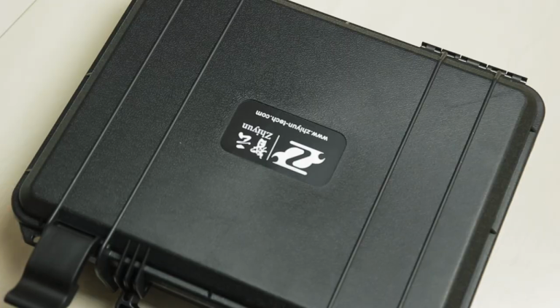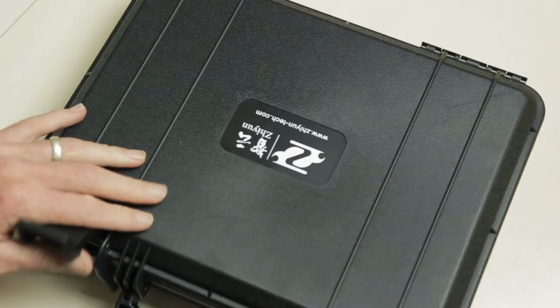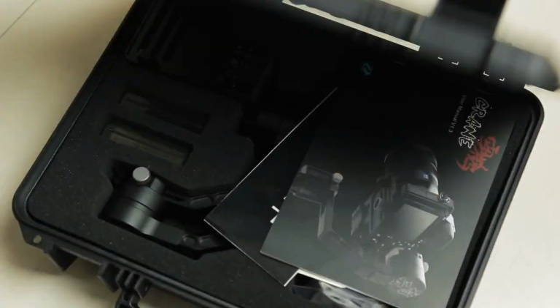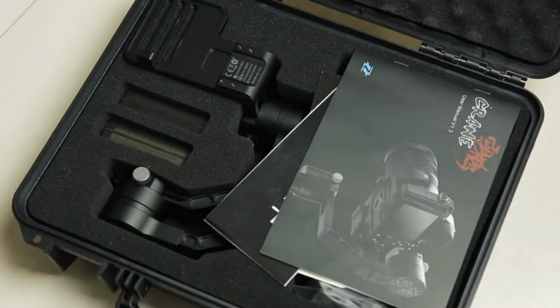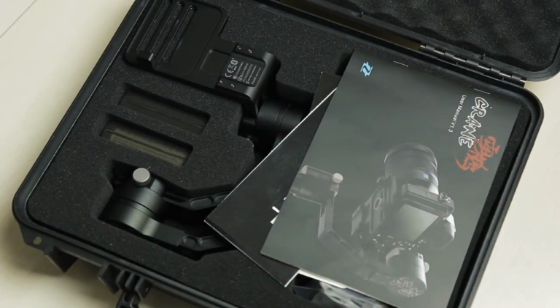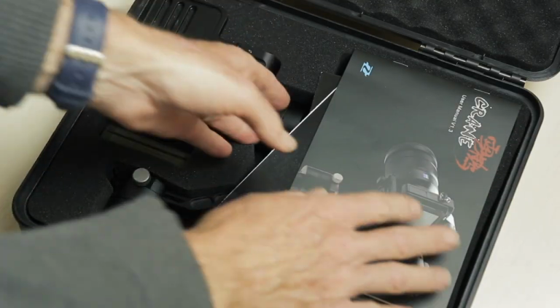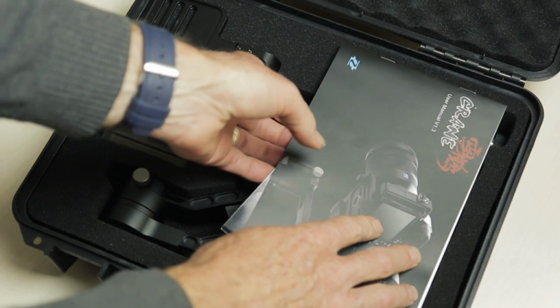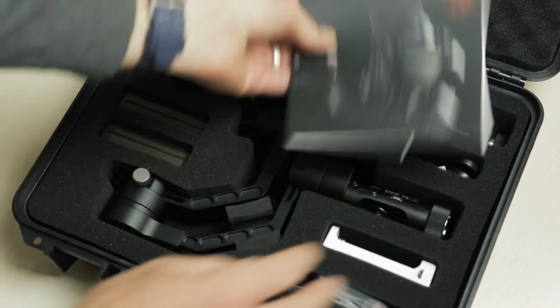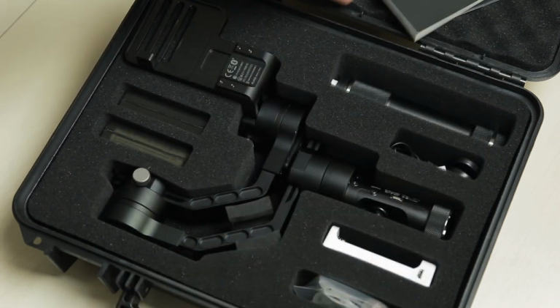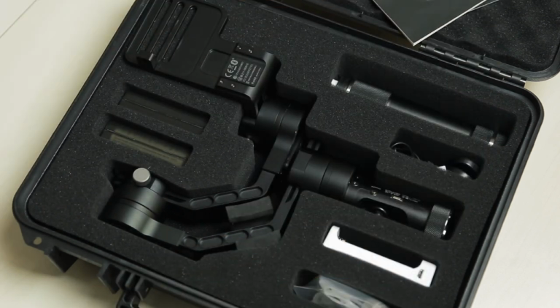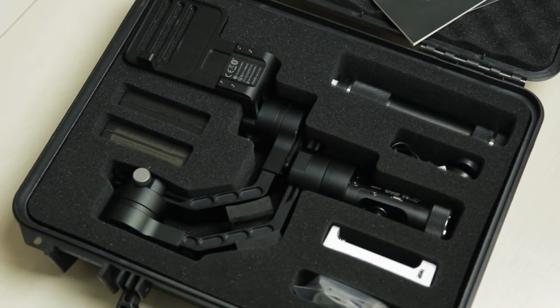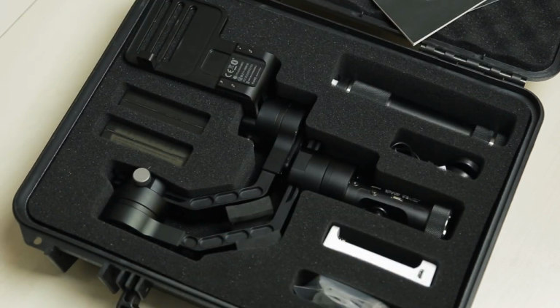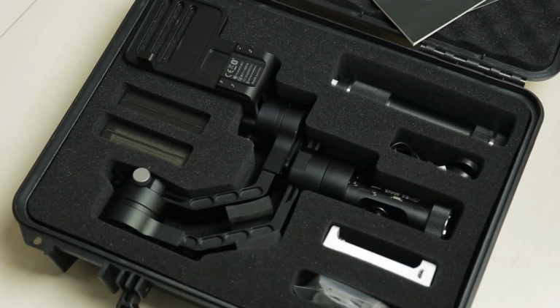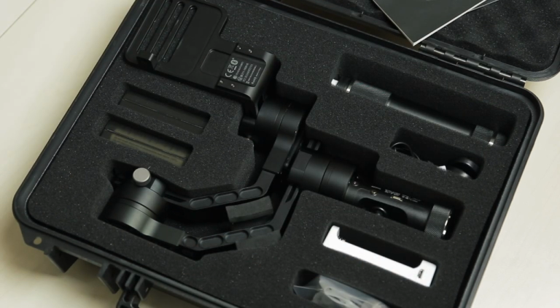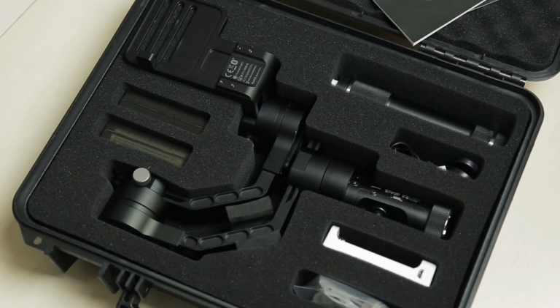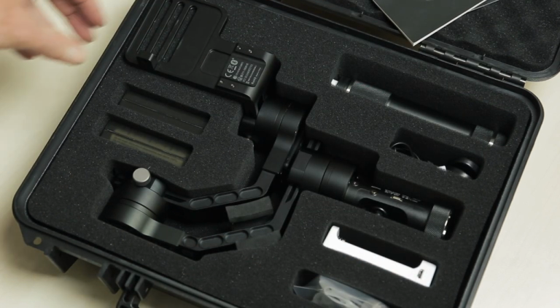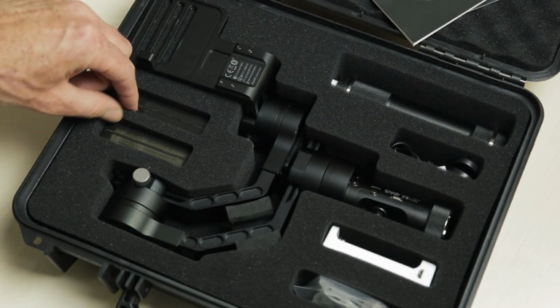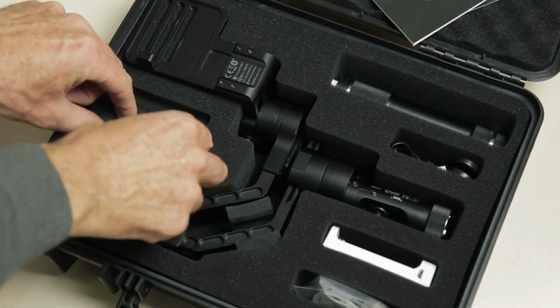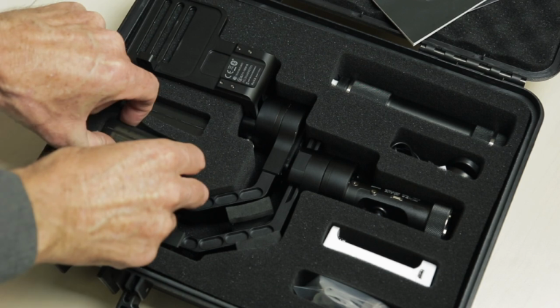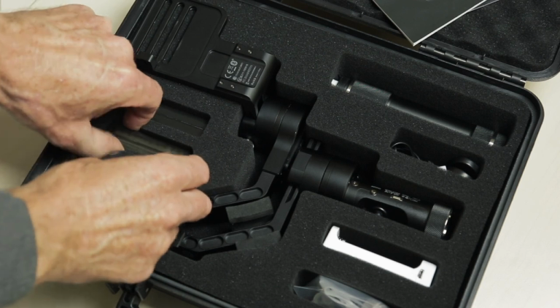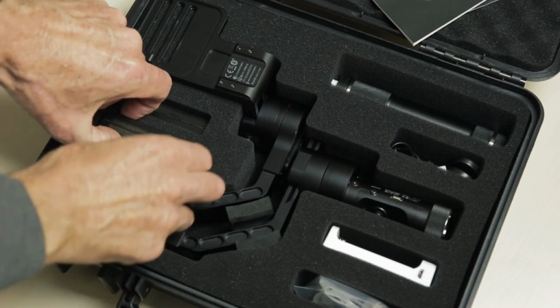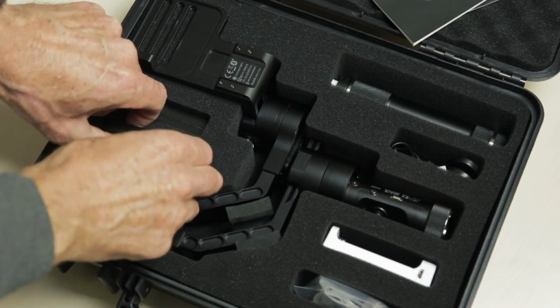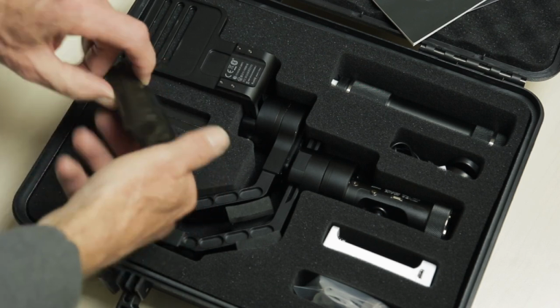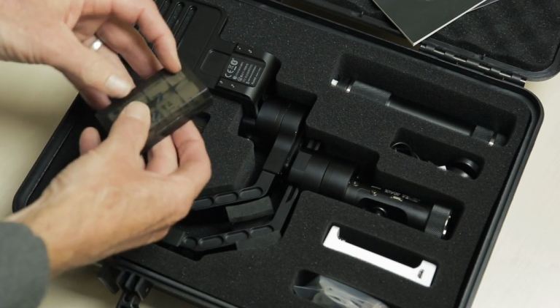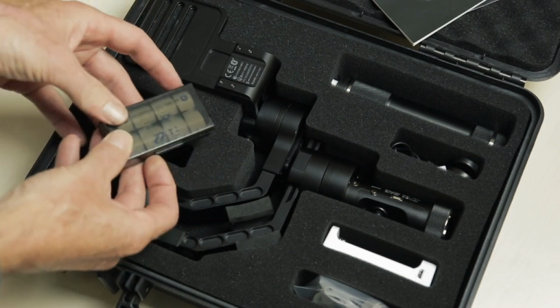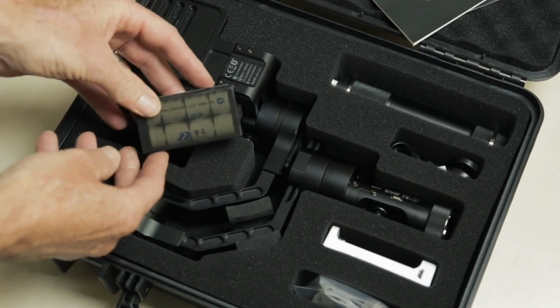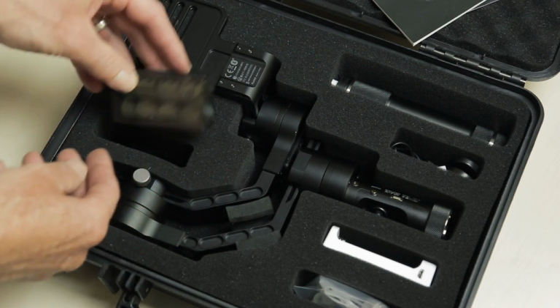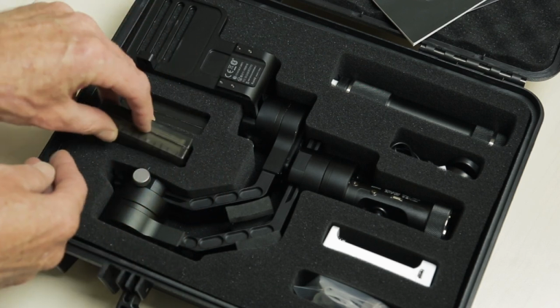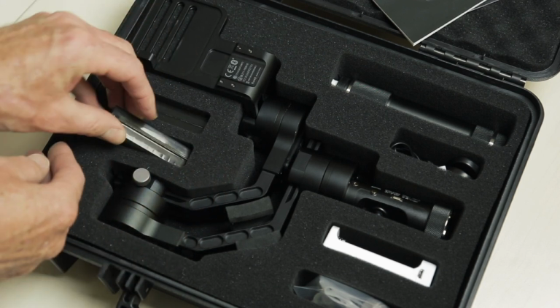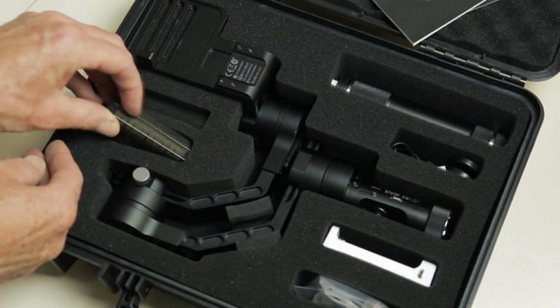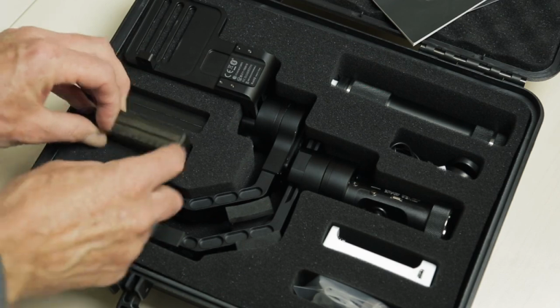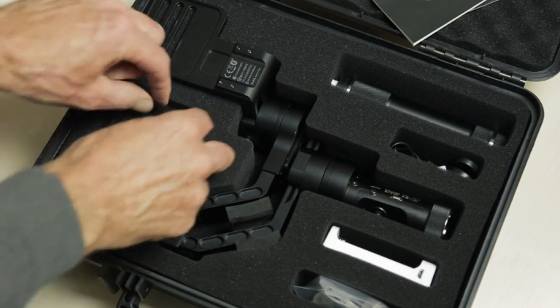I have to say first up that it is actually a really nice piece of kit and it comes quite well specced out with a nice hard plastic box. It has two sets of batteries and yeah, overall has a very nice feel and build quality to it.